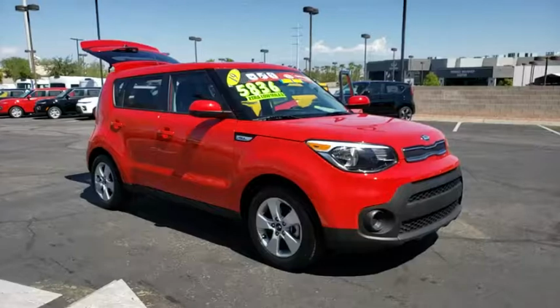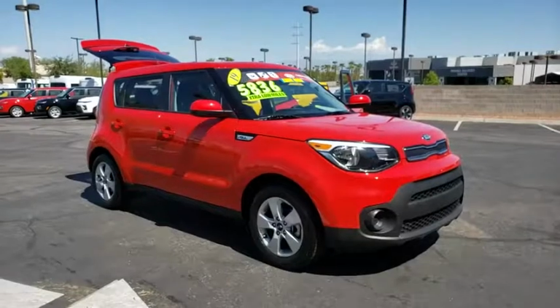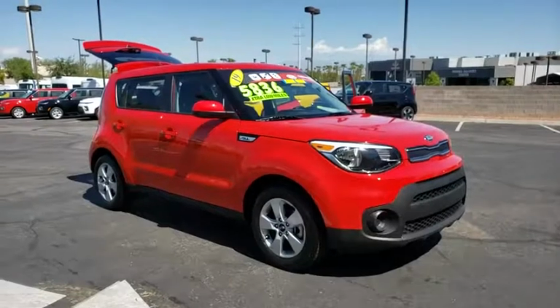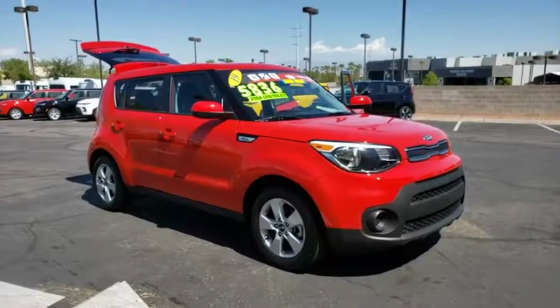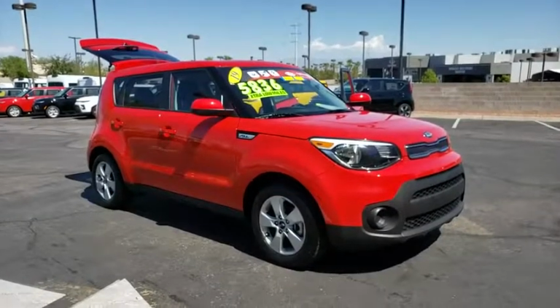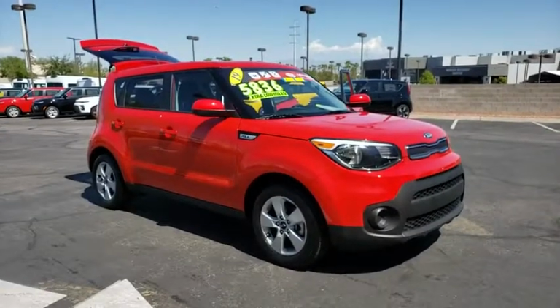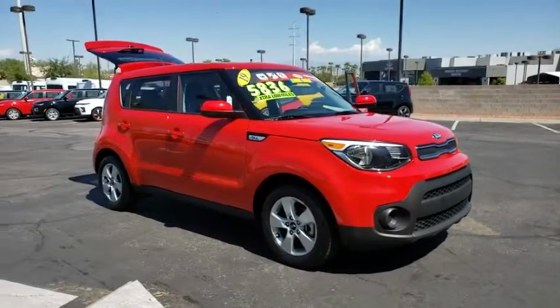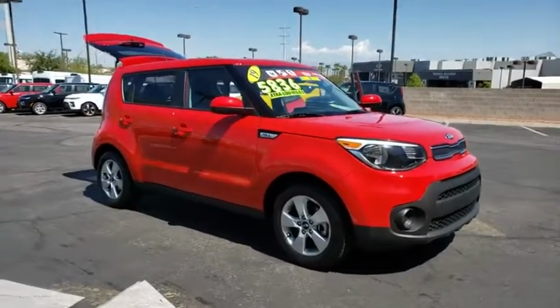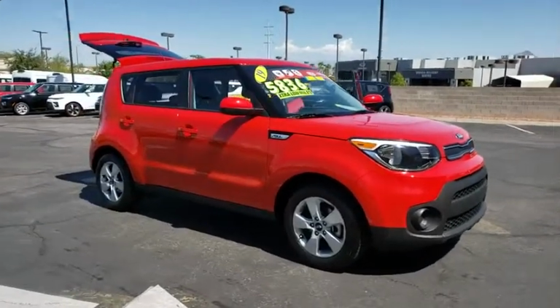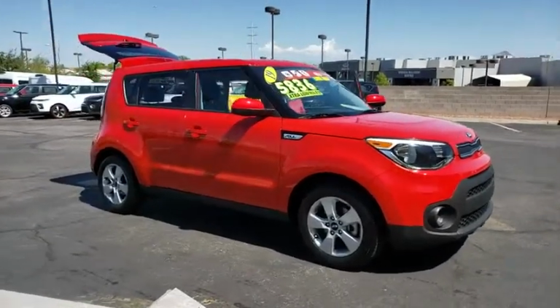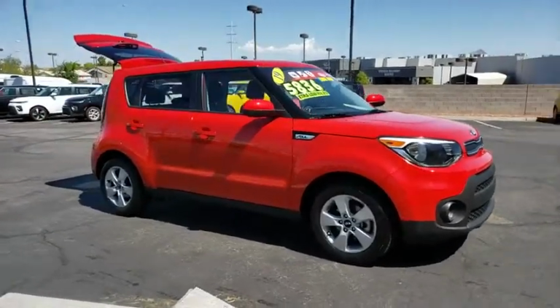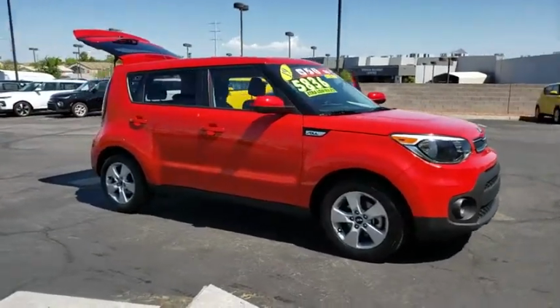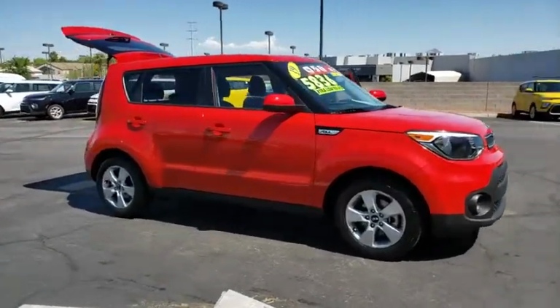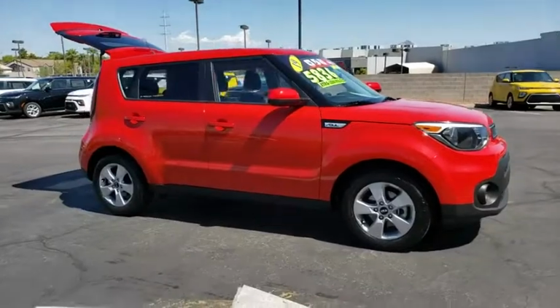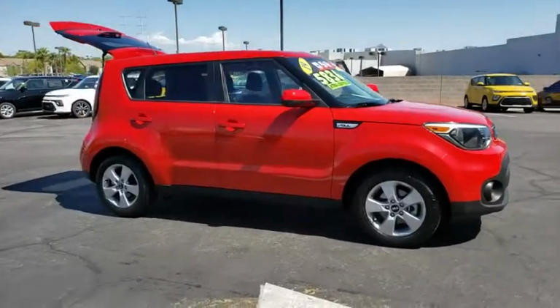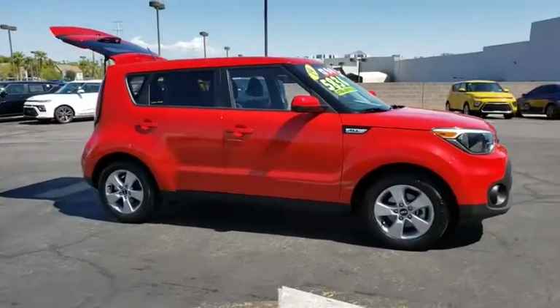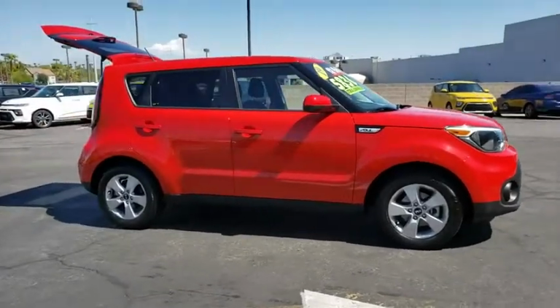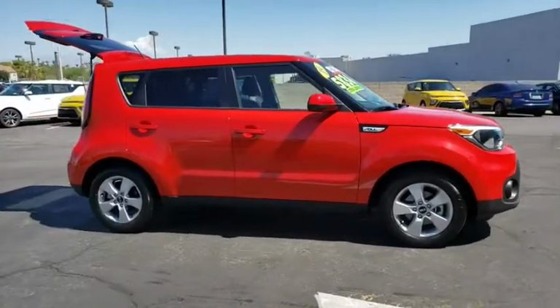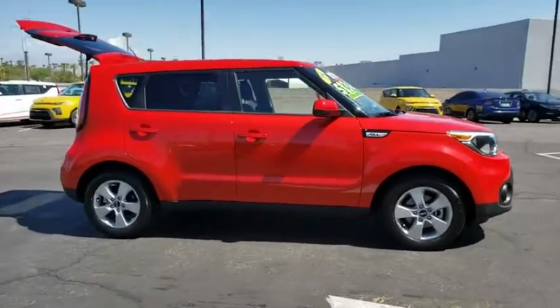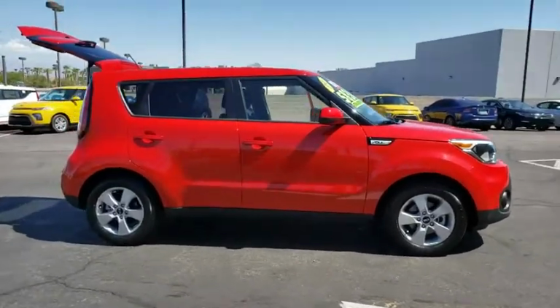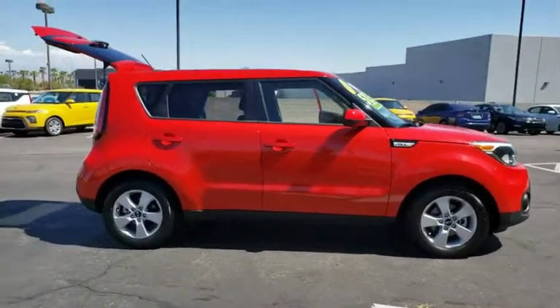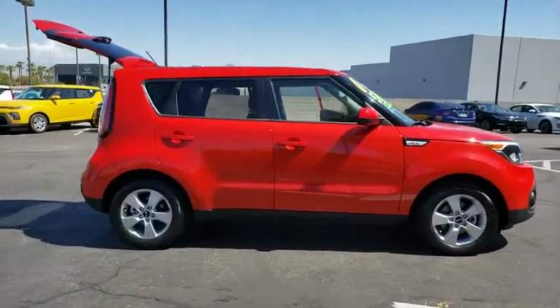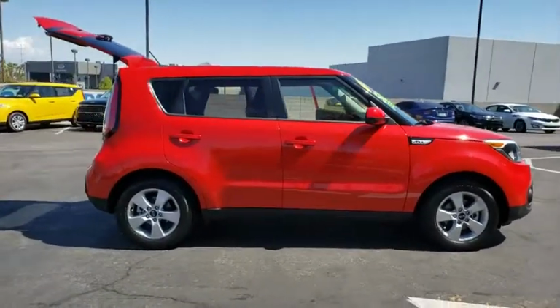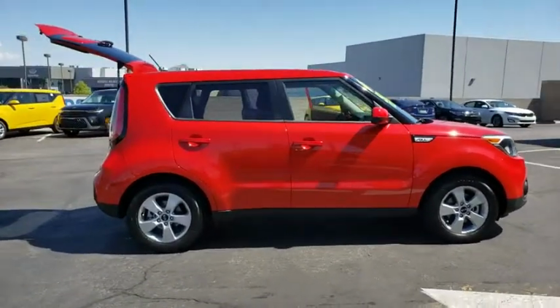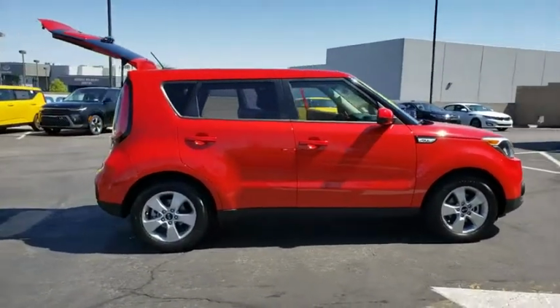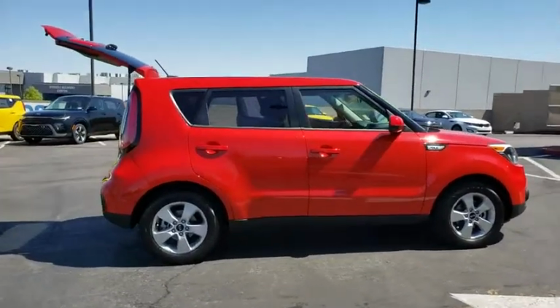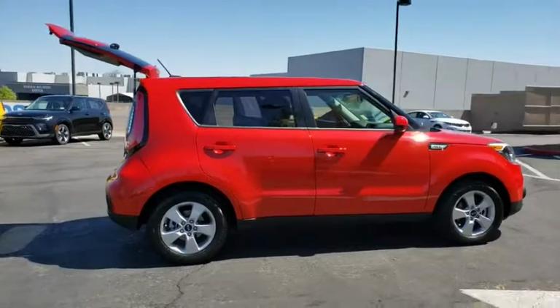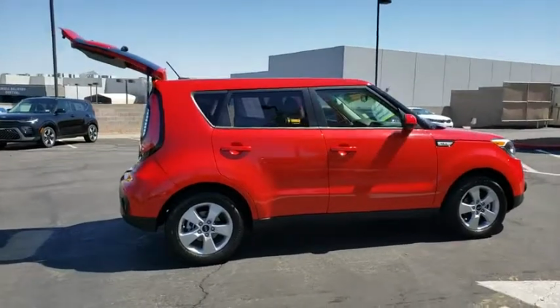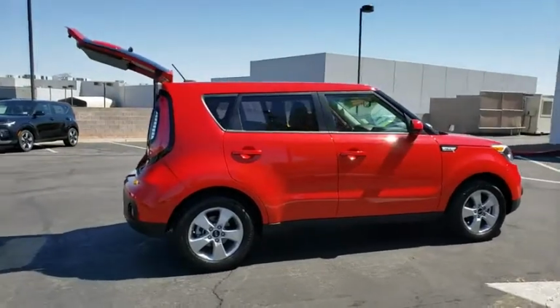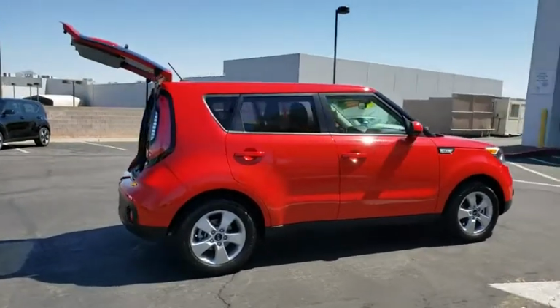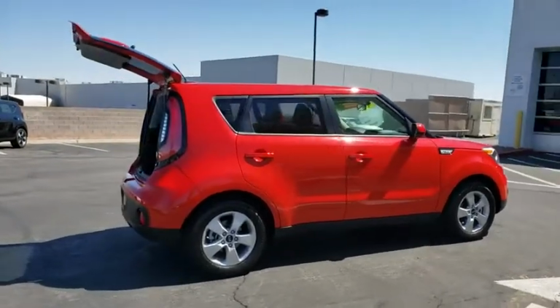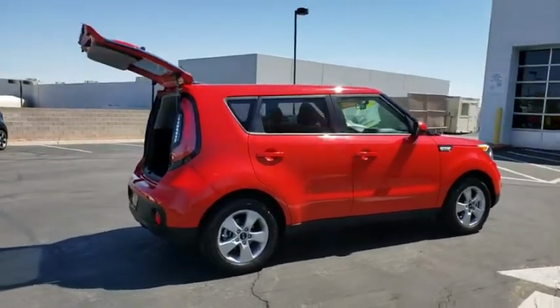Take a ride in the 2019 Kia Soul. The Soul is quick and ready with its innovative, catchy style, a sharp, roomy, and well-fitted cabin, and a comprehensive list of safety and fun features.